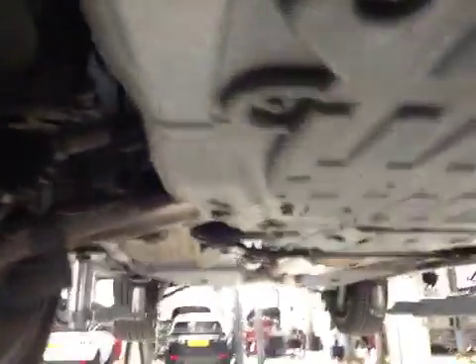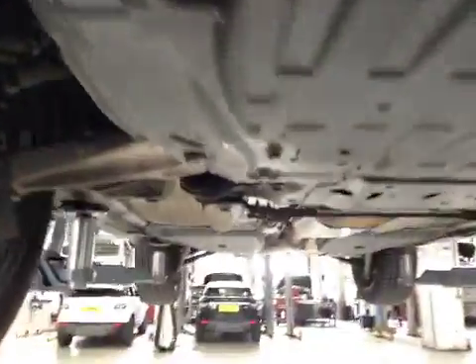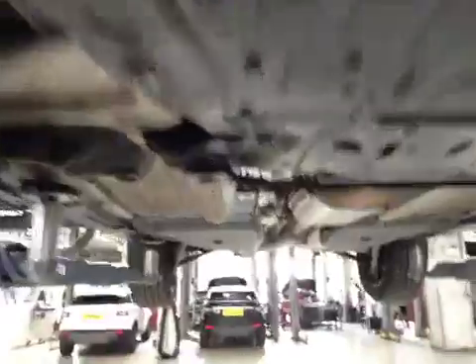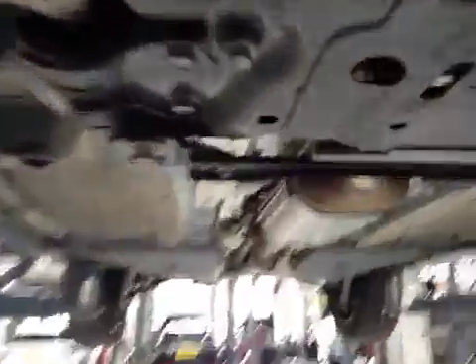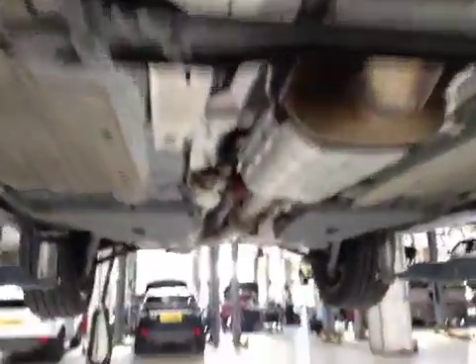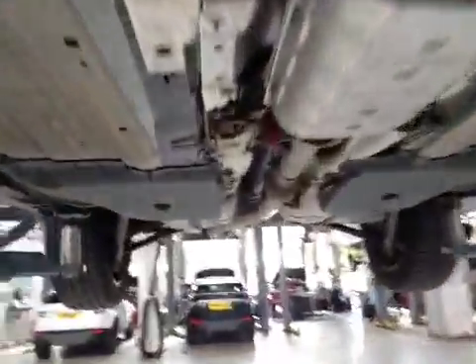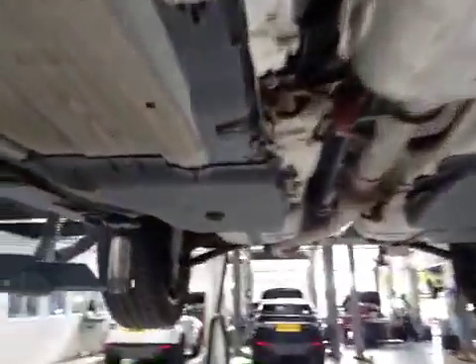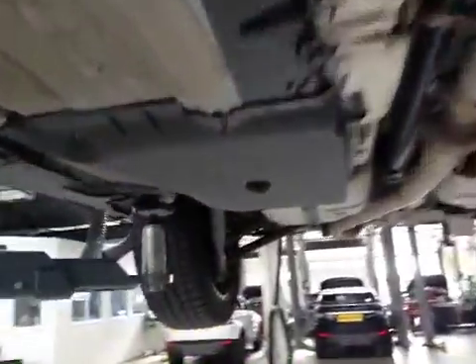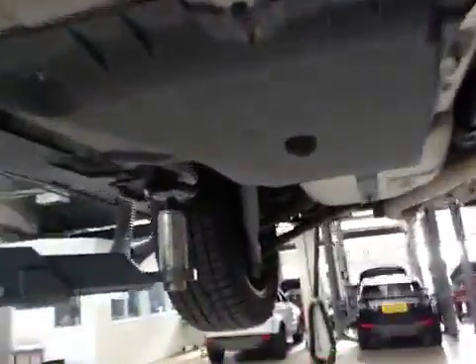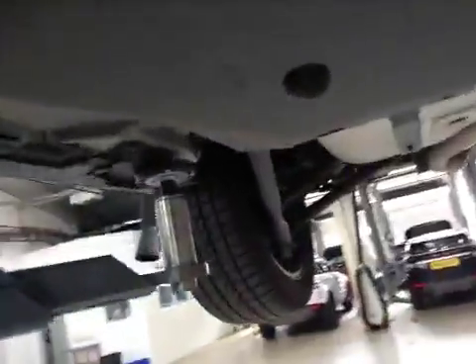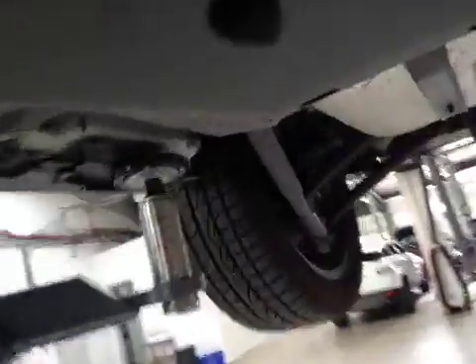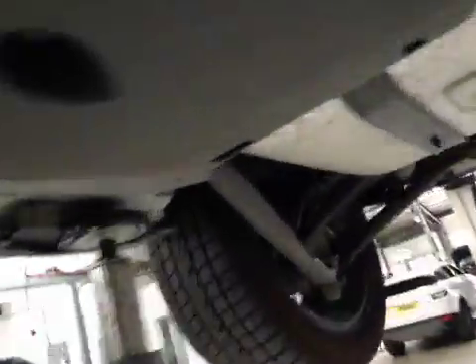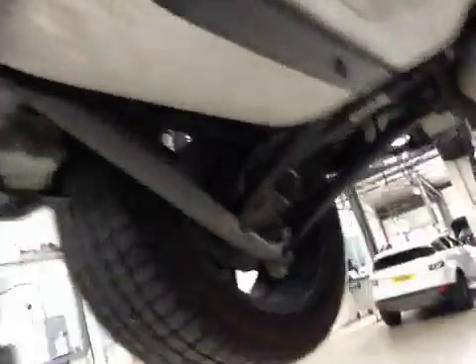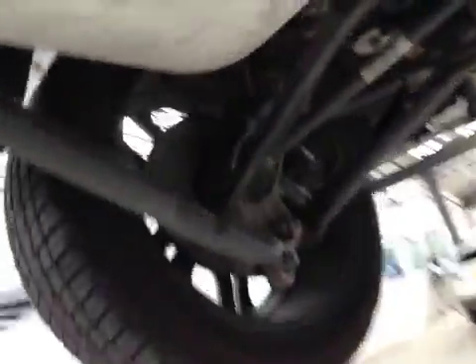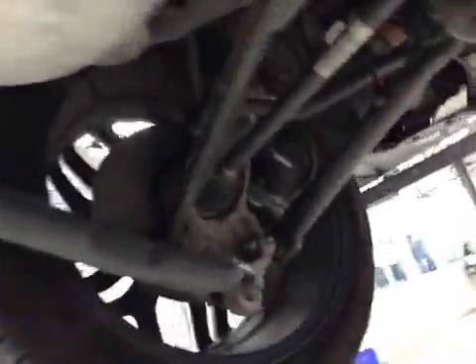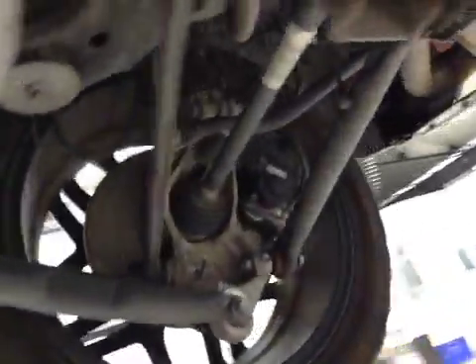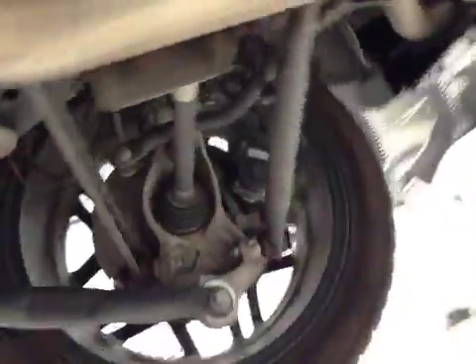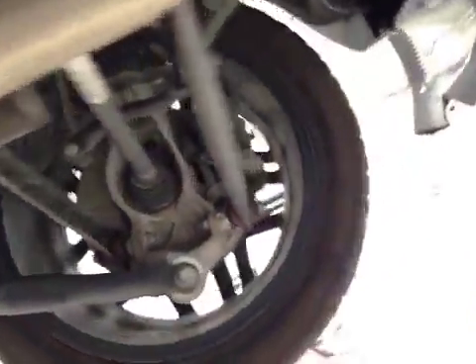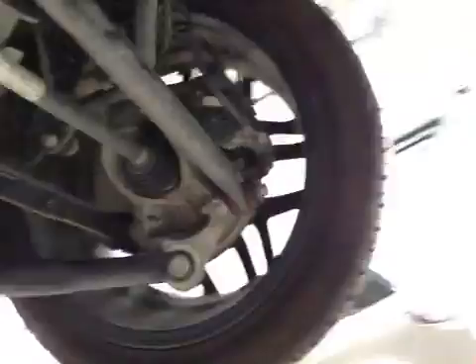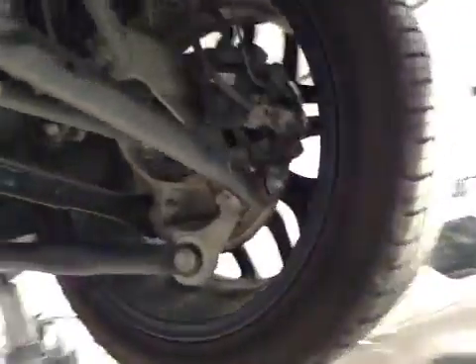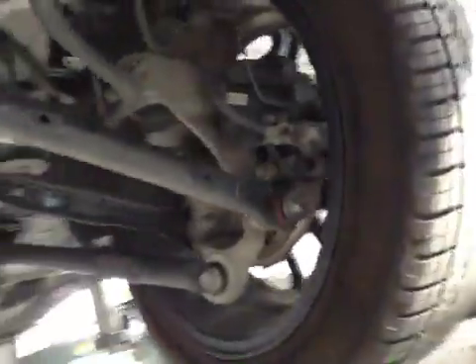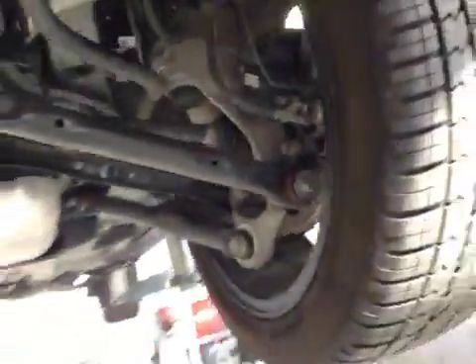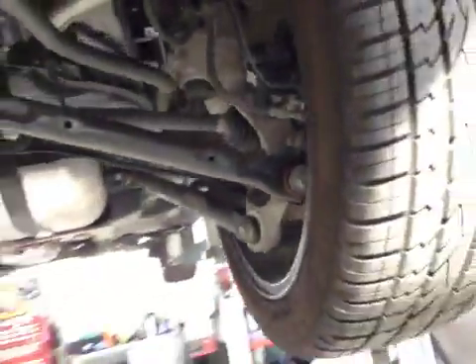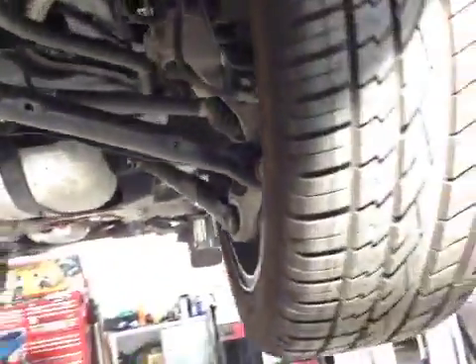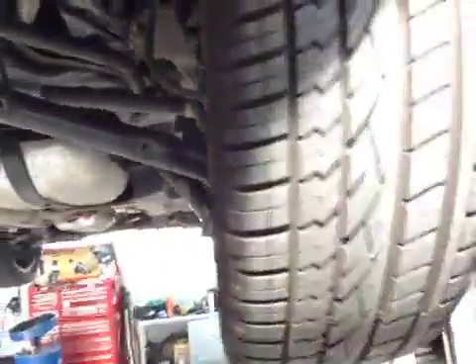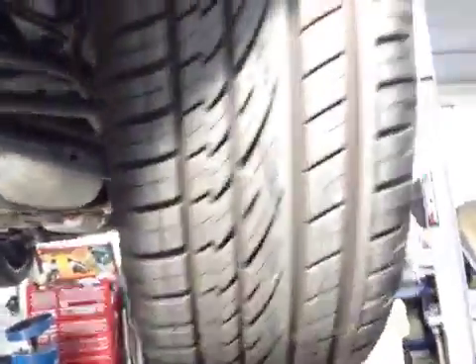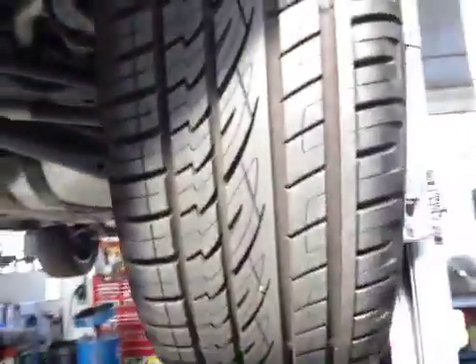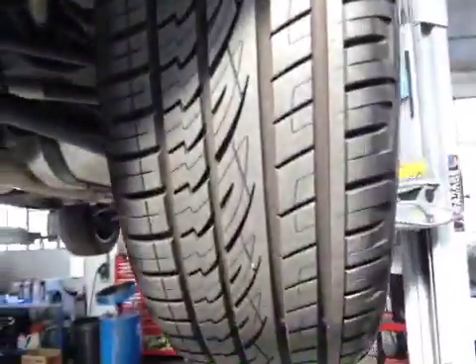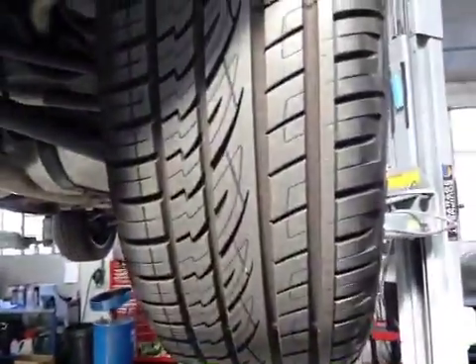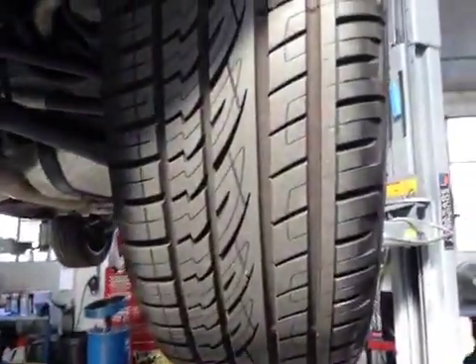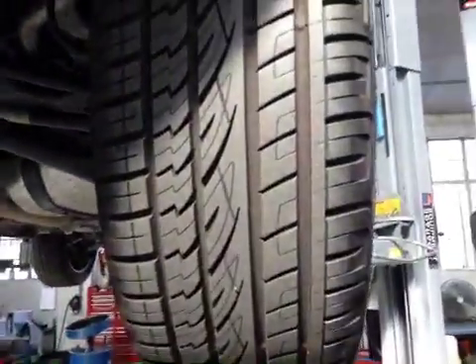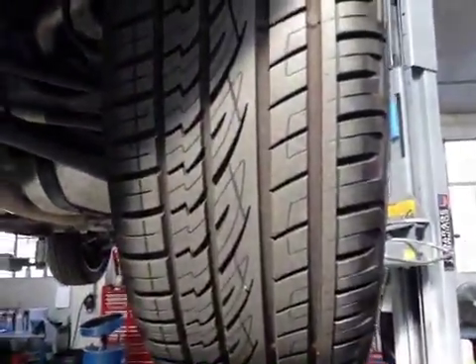If you come along your vehicle and inspect your off side rear suspension, this is in good condition. Your off side rear tyre is in good condition with good tread.